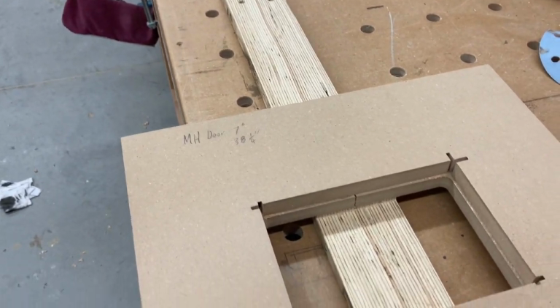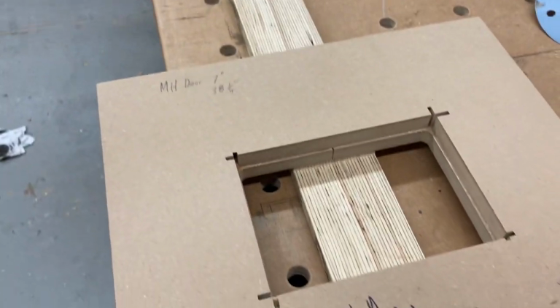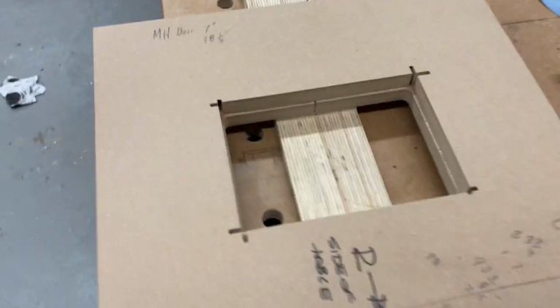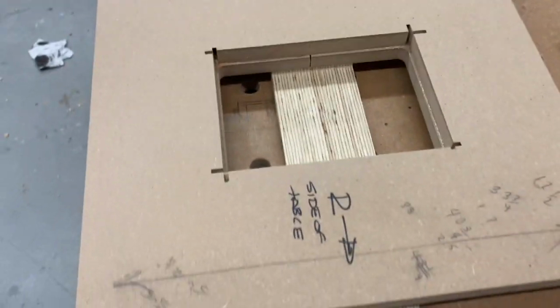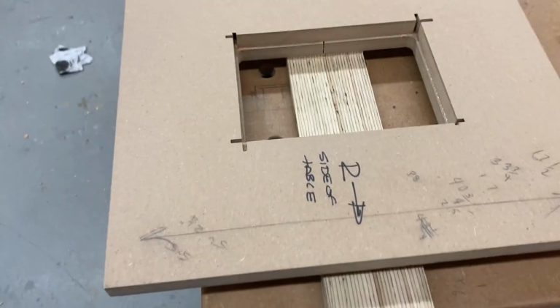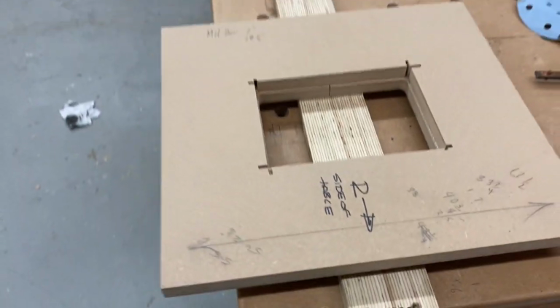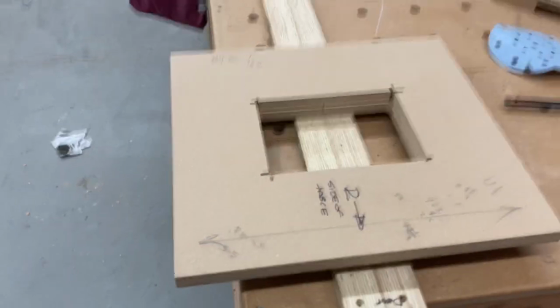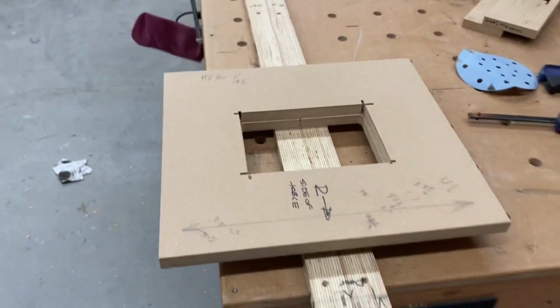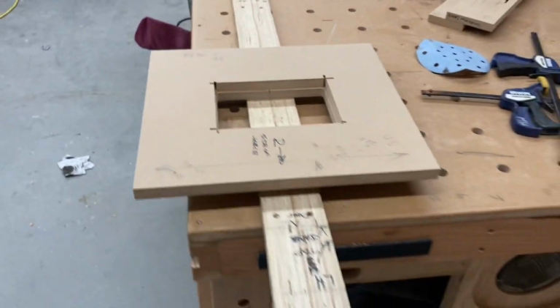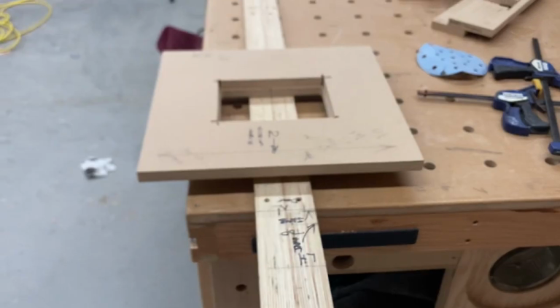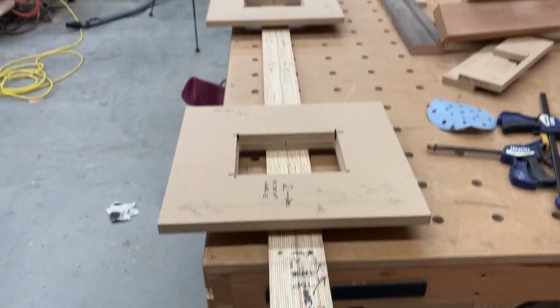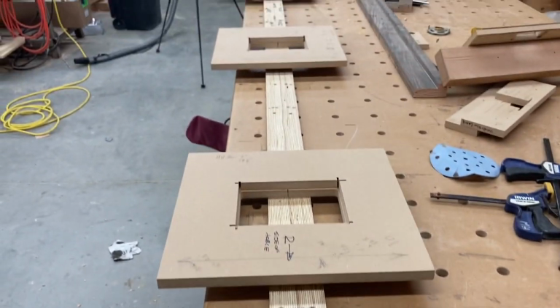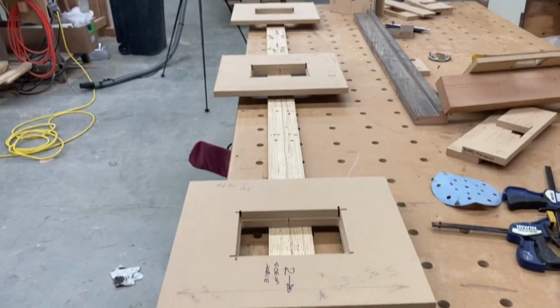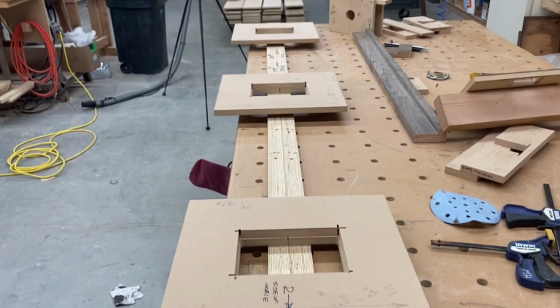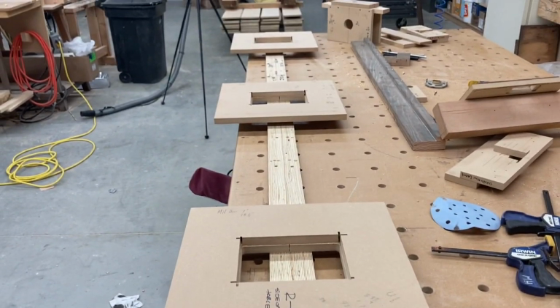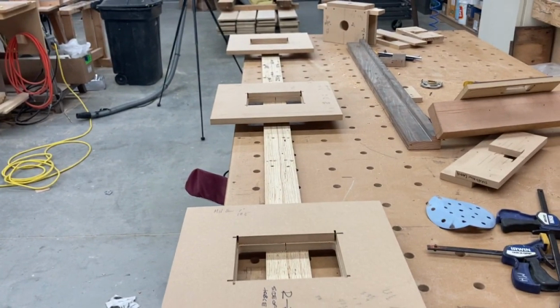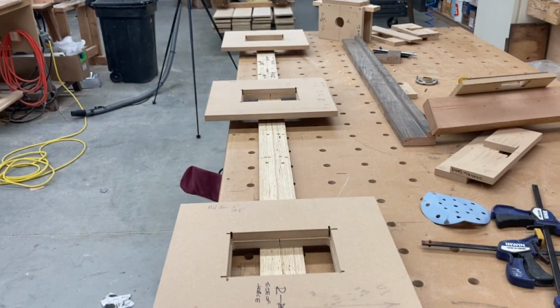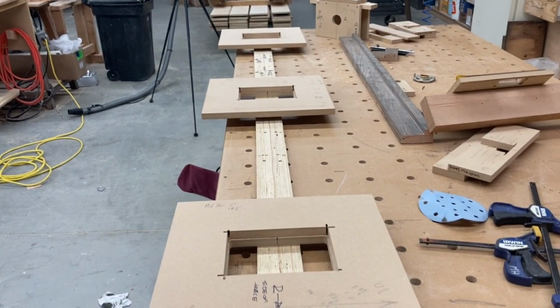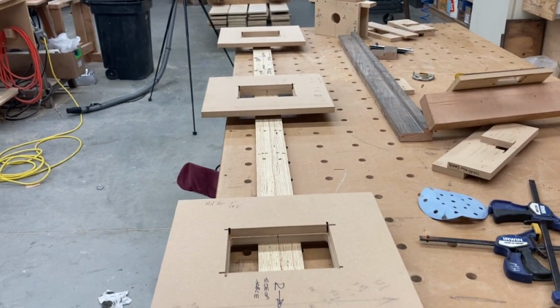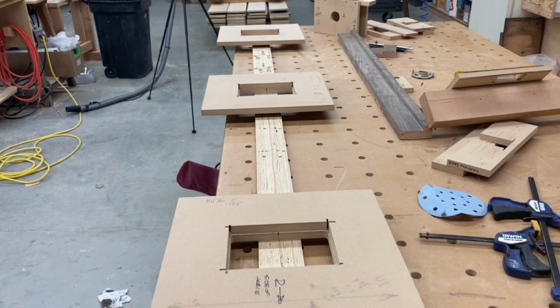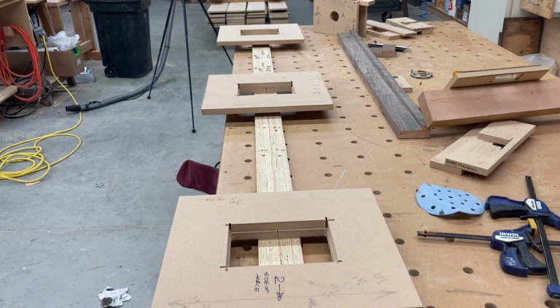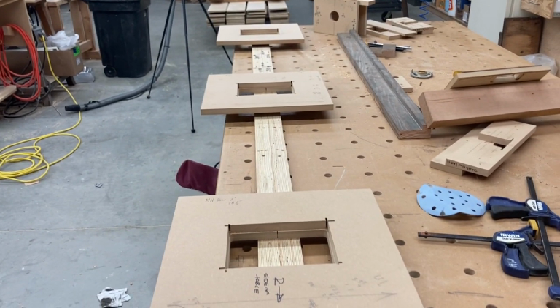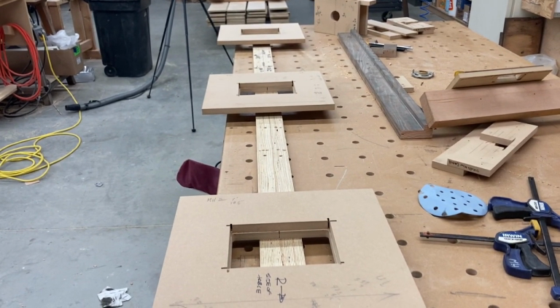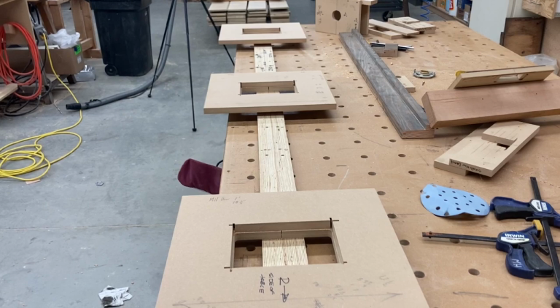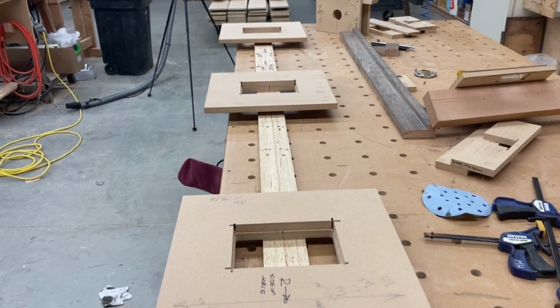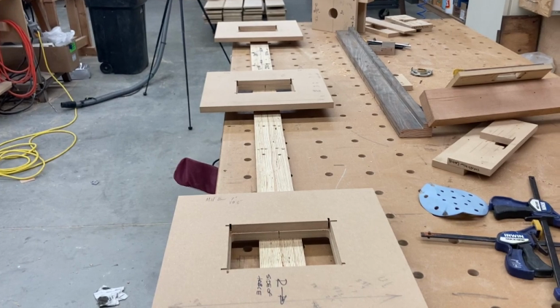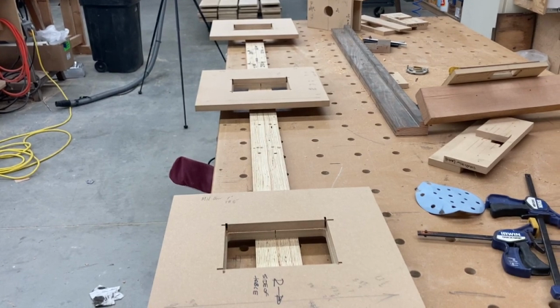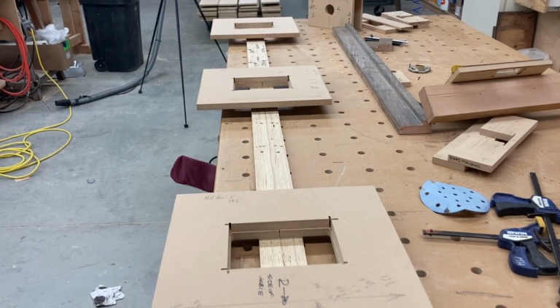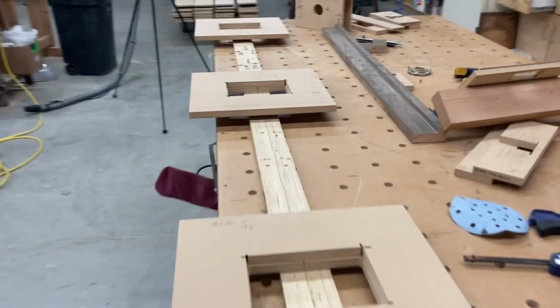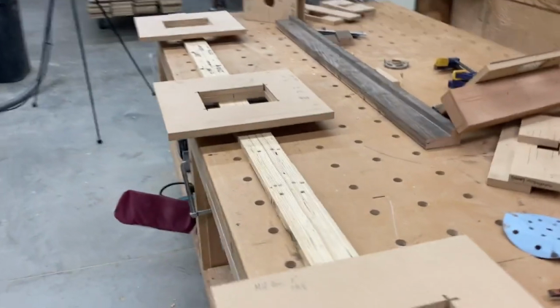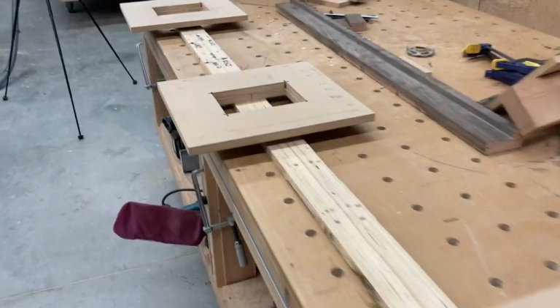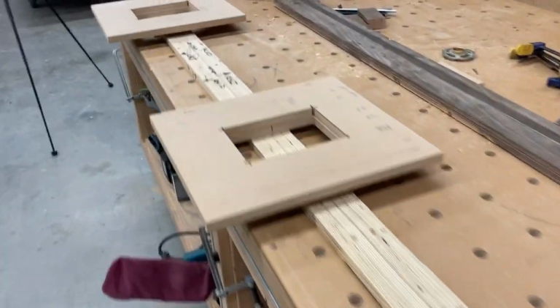We've got this set up so I can cut two sides, or two jams, at once. And that just kind of doubles the productivity.